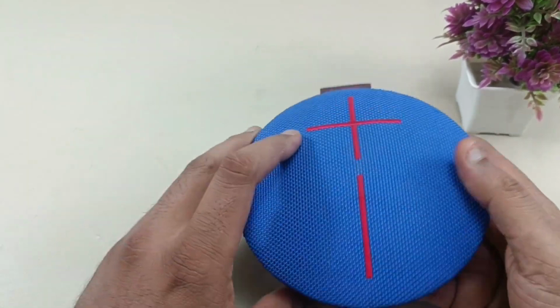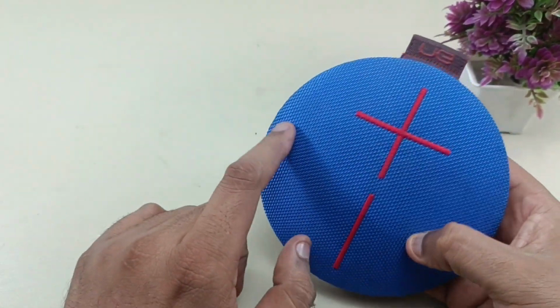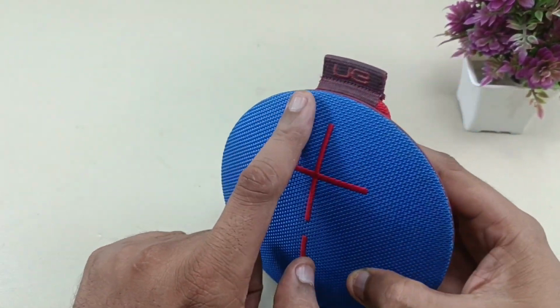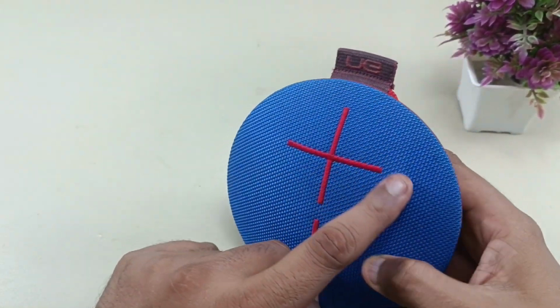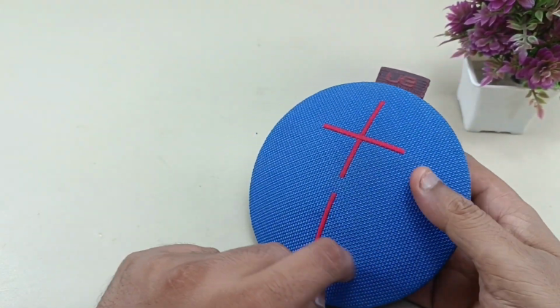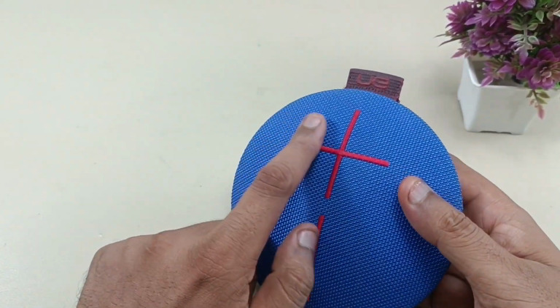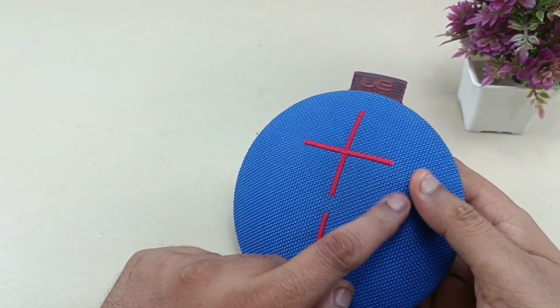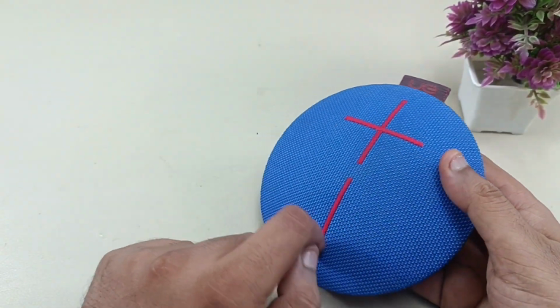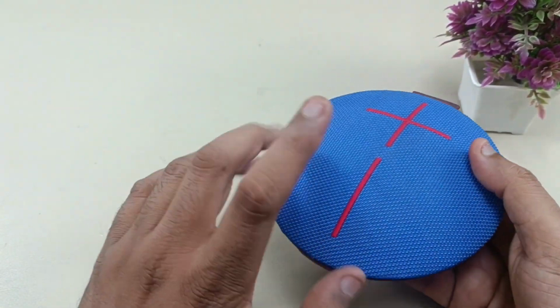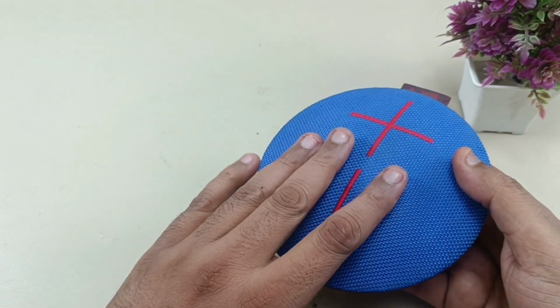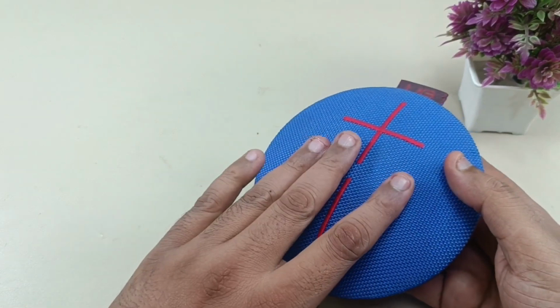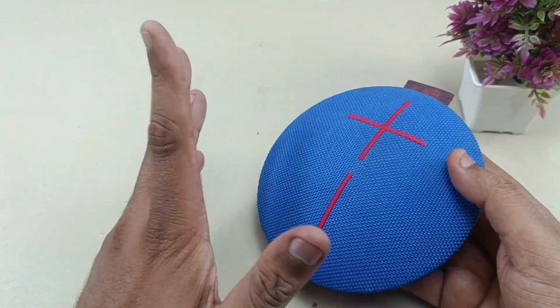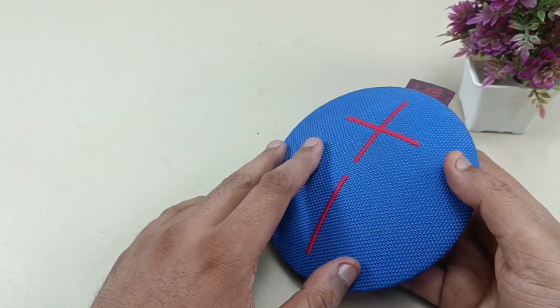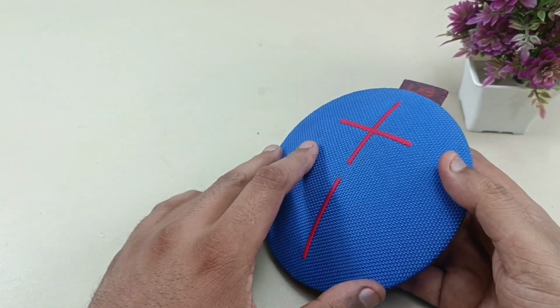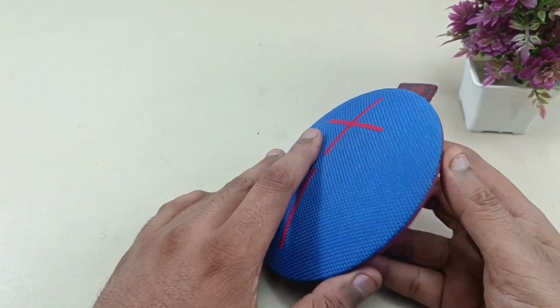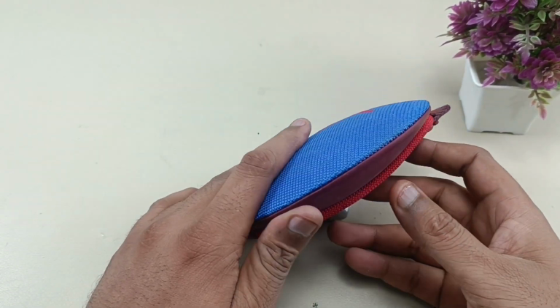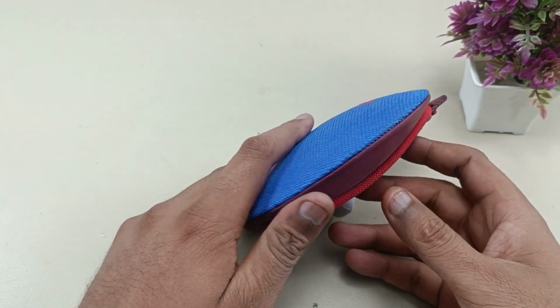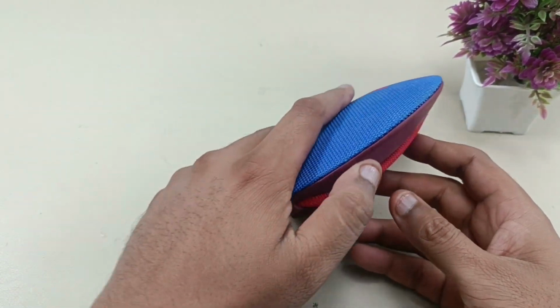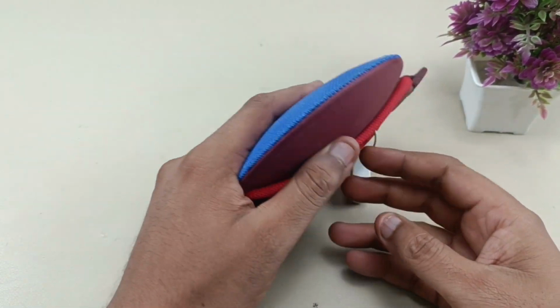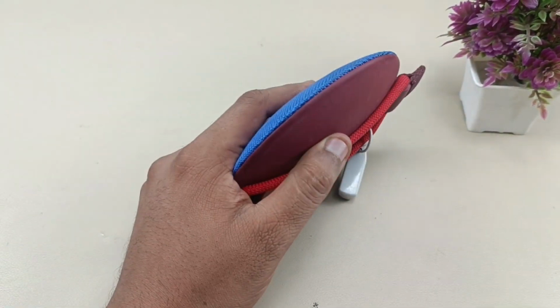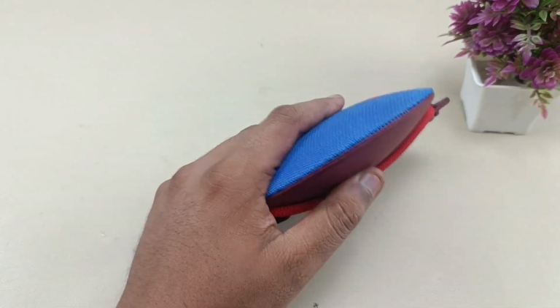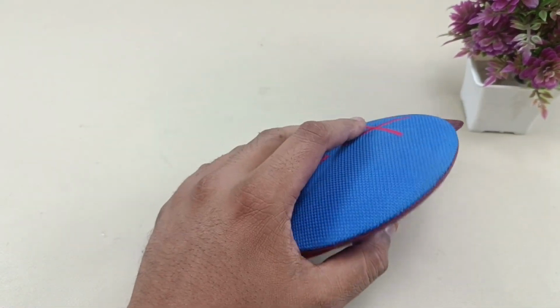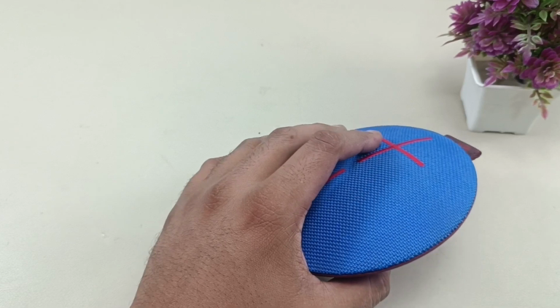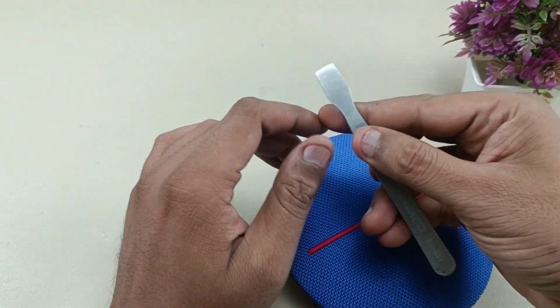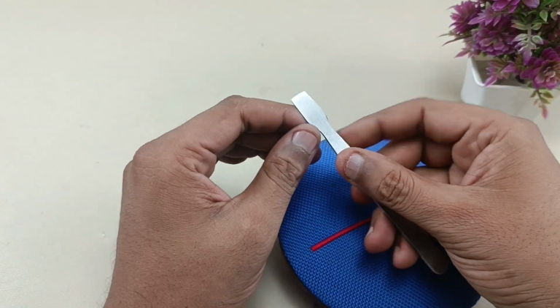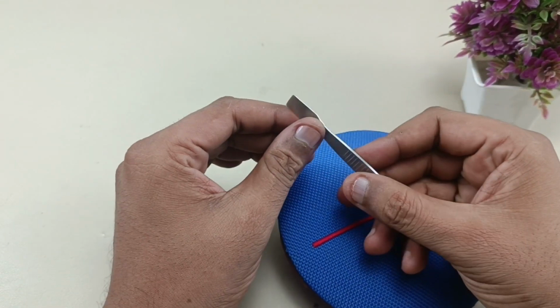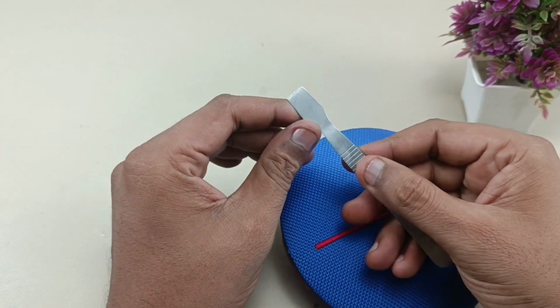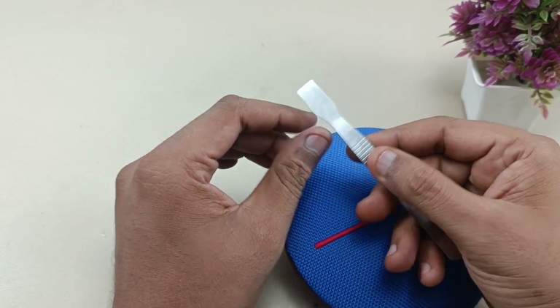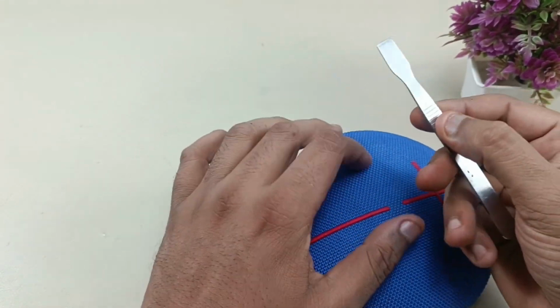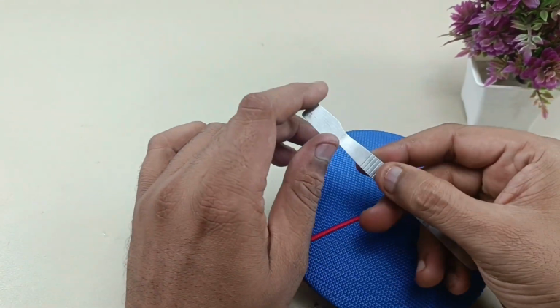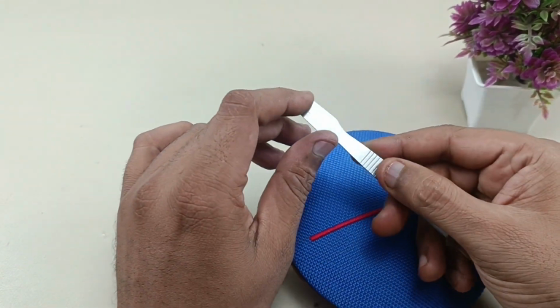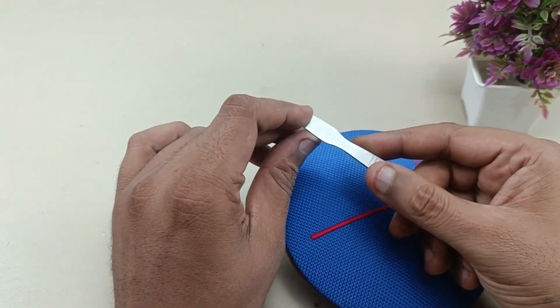There are so many clips here, so we have to take out this mesh to see the internal look of this speaker. You have to use something like this to pry this mesh.